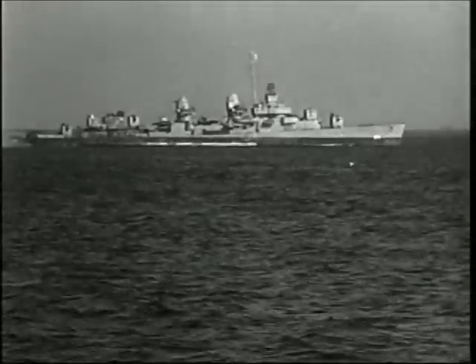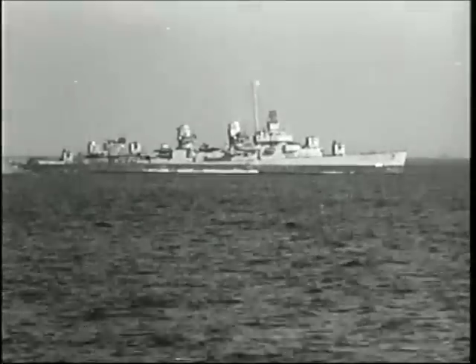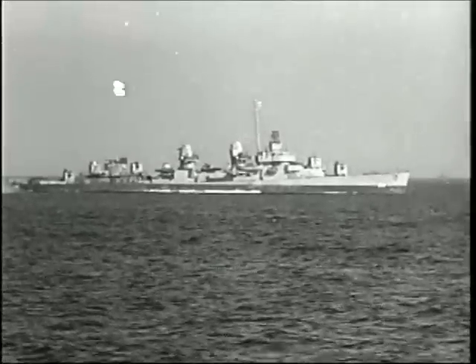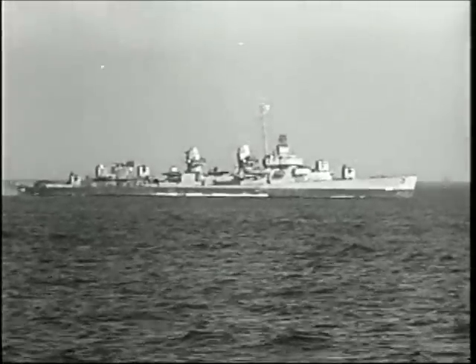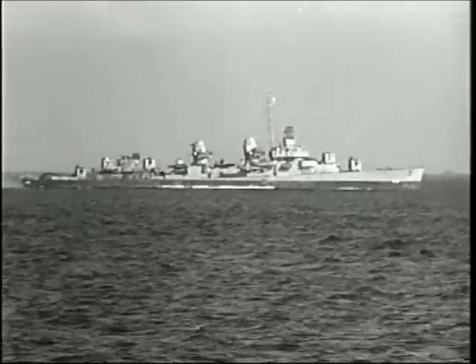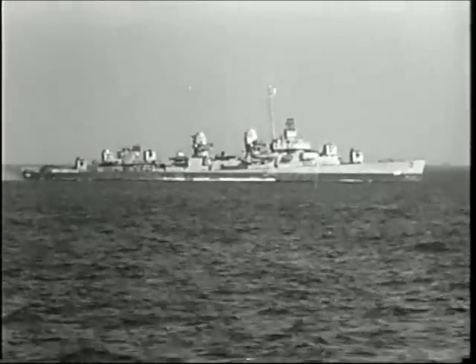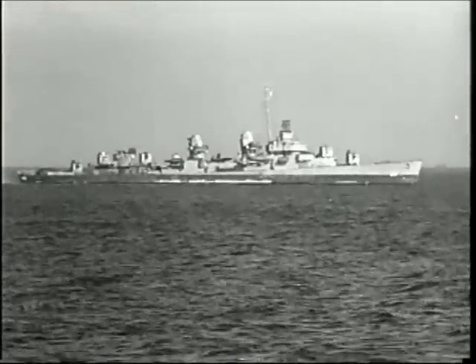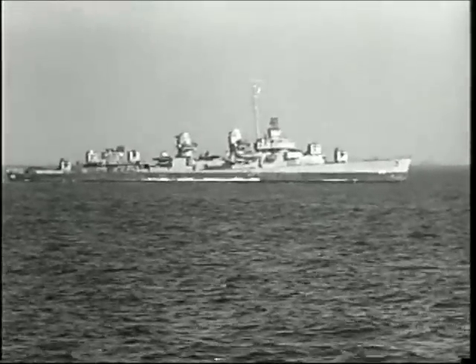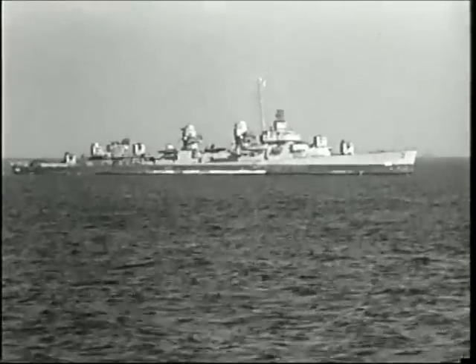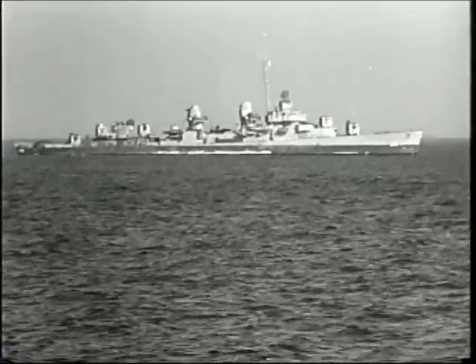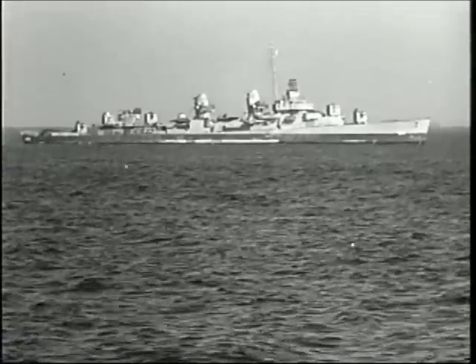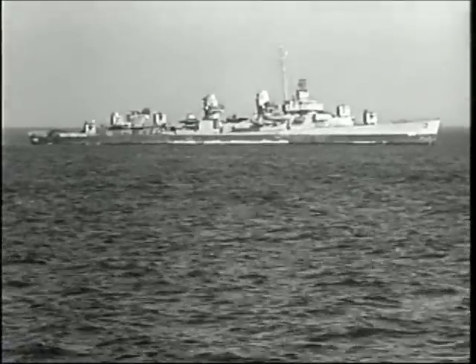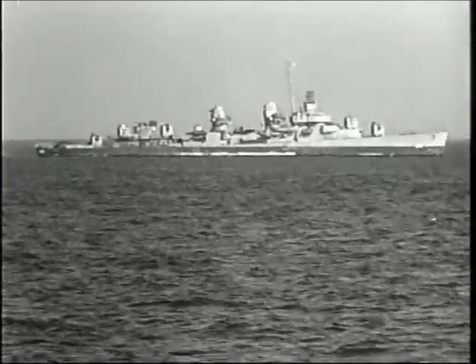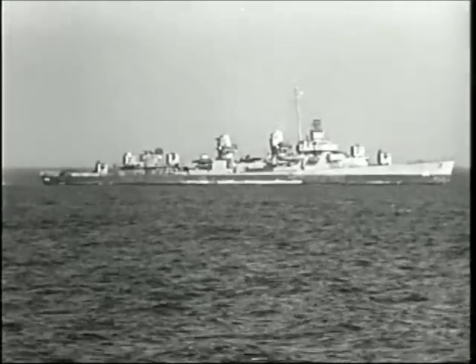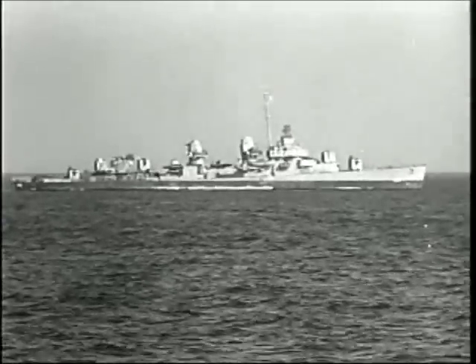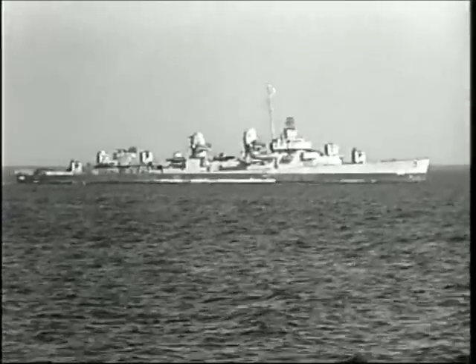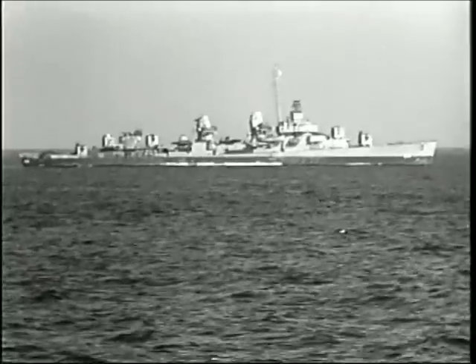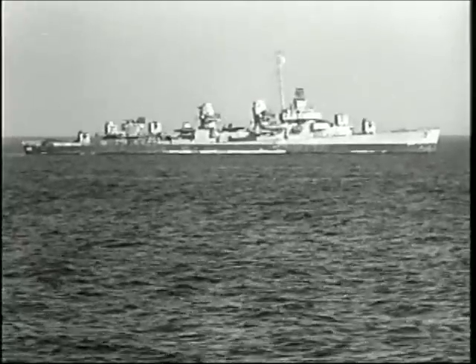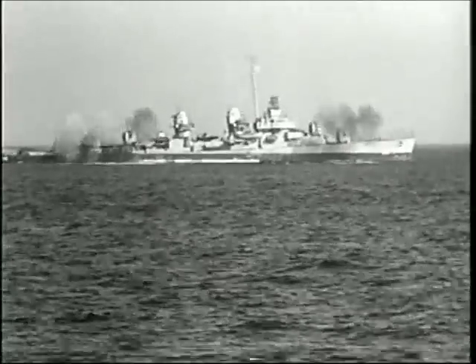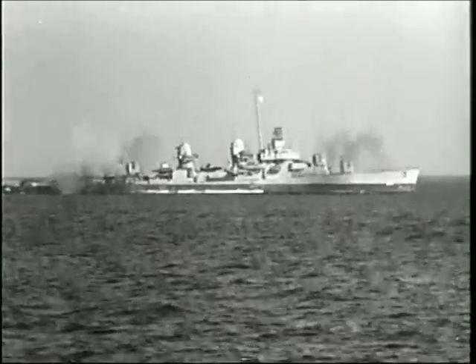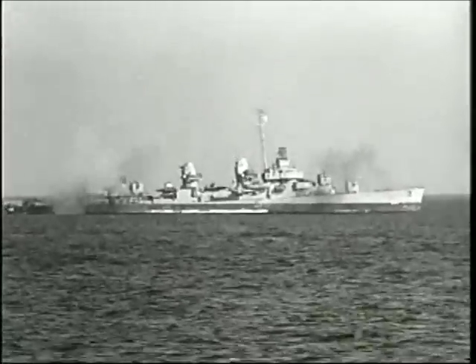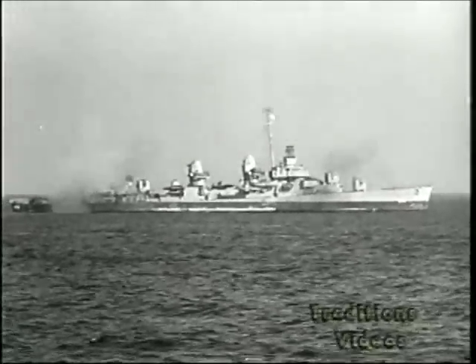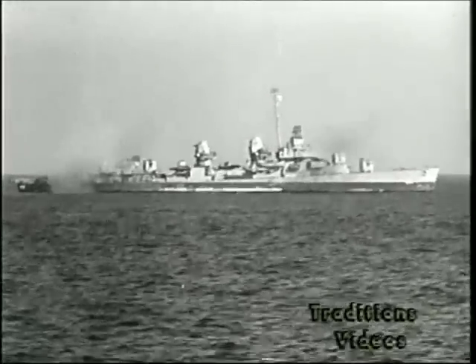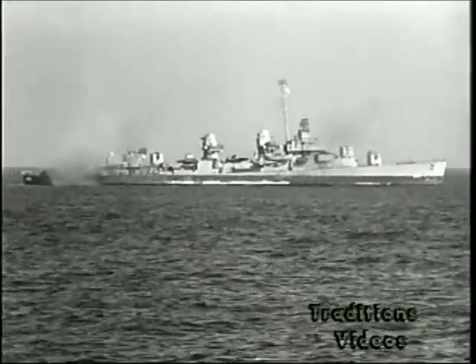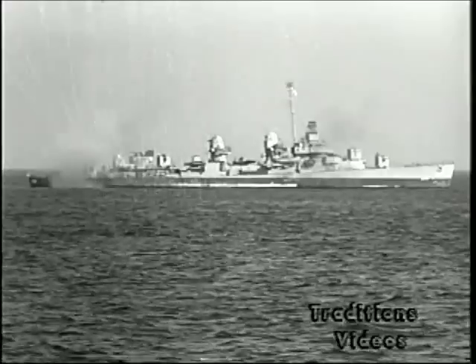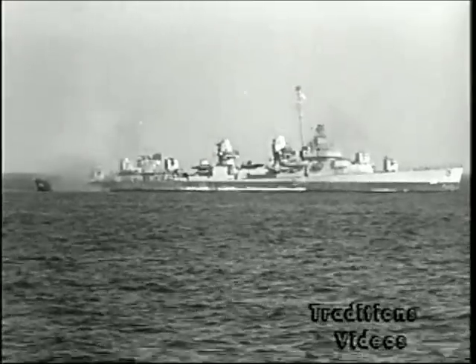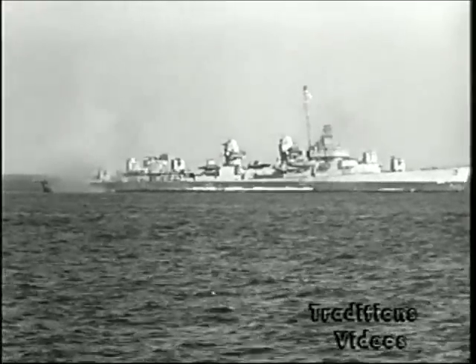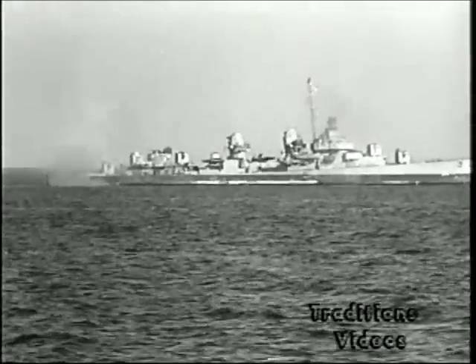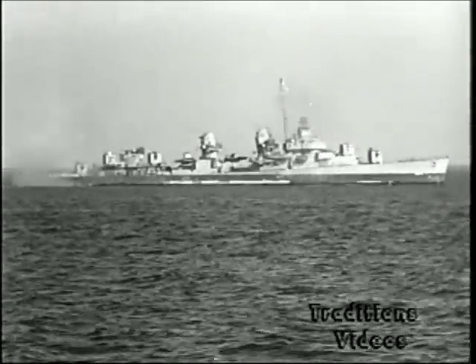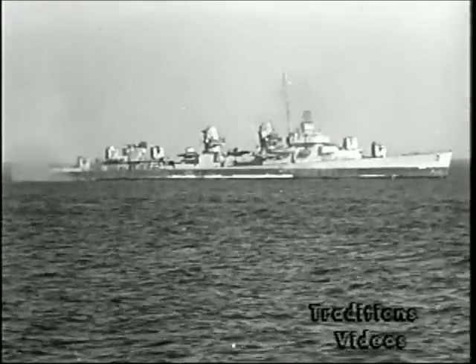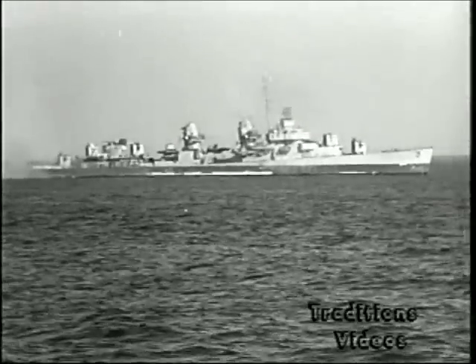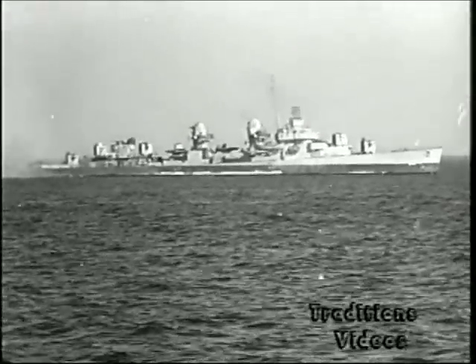The USS Softley was a general-purpose 2,100-ton destroyer of the Fletcher class, equipped to provide anti-aircraft, surface and shore bombardment fire, deliver torpedo attacks, and furnish anti-submarine protection.